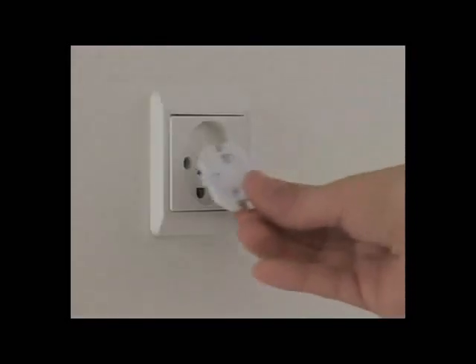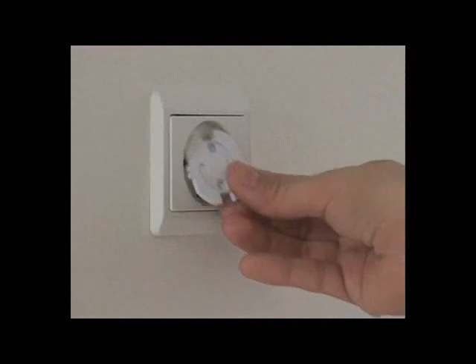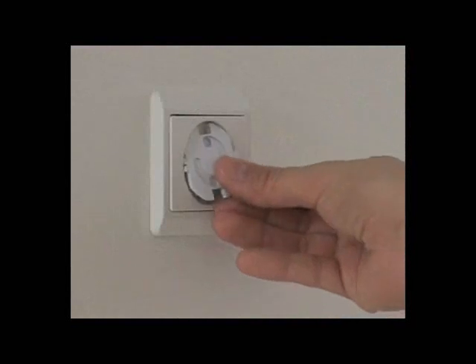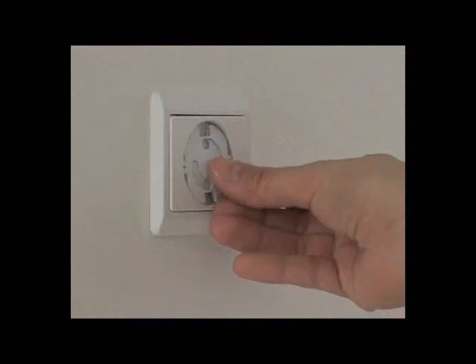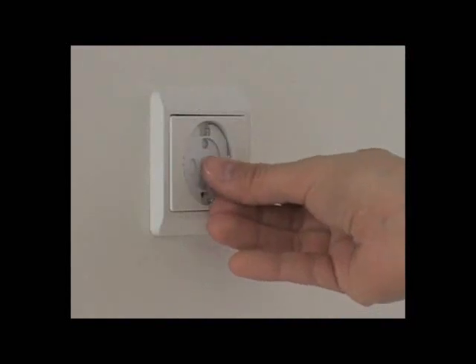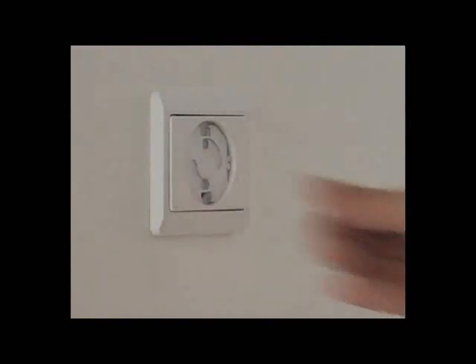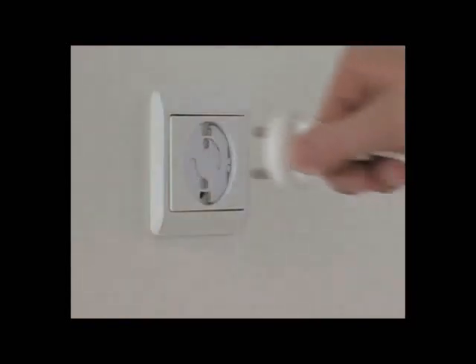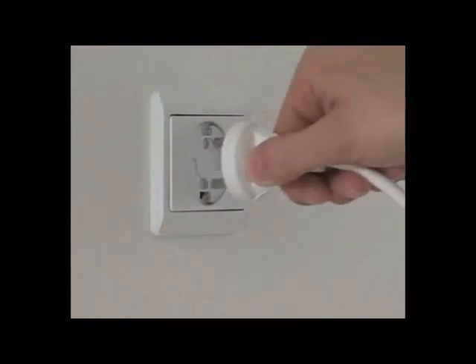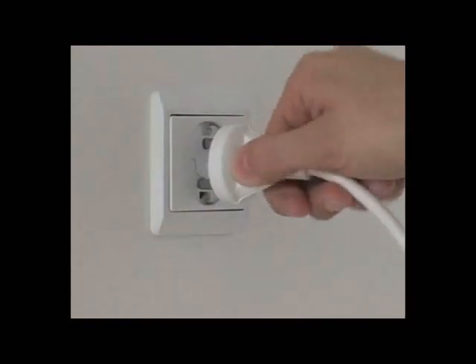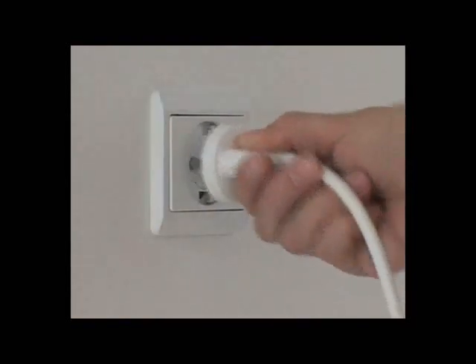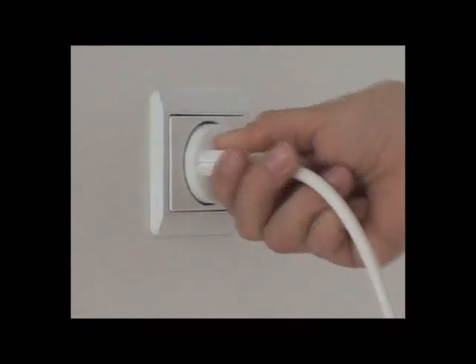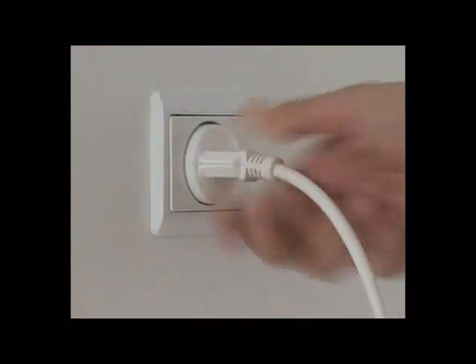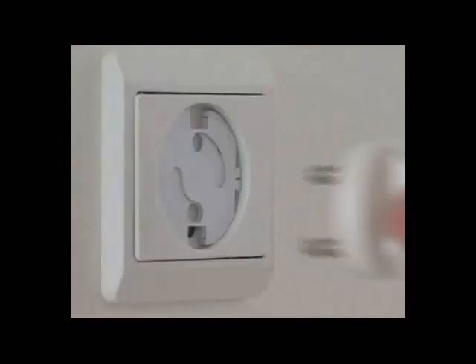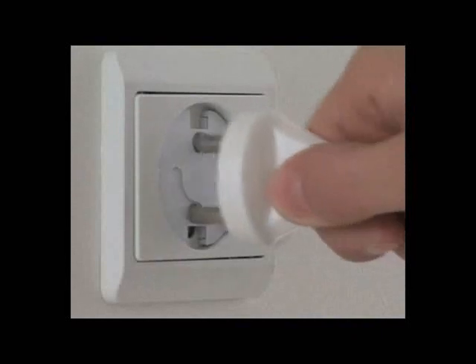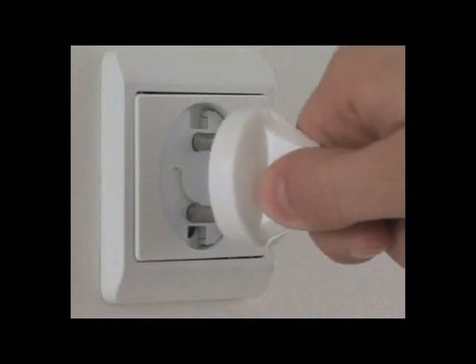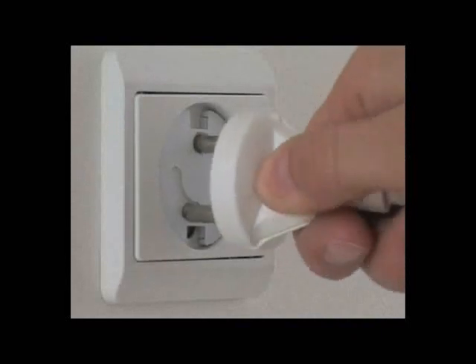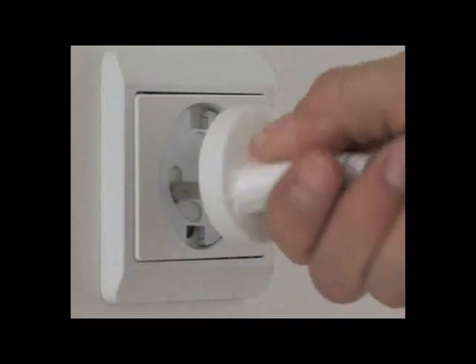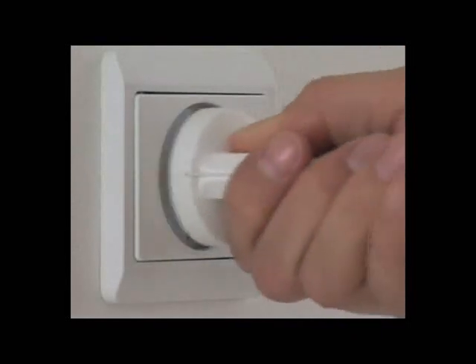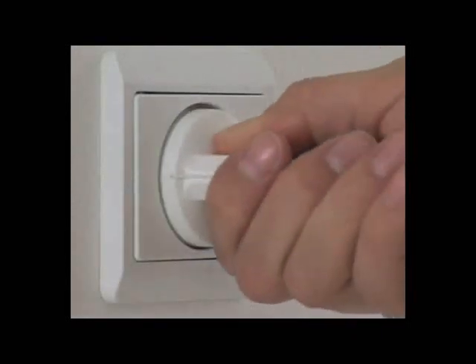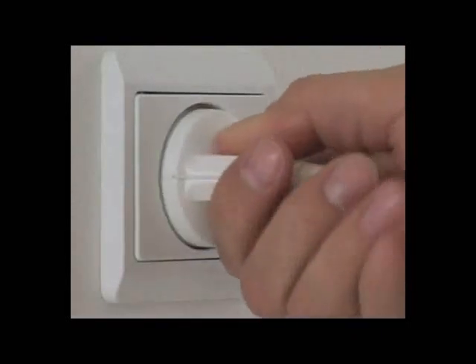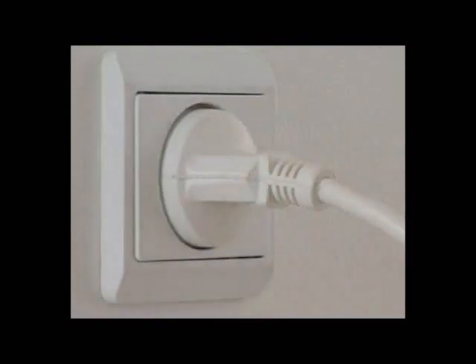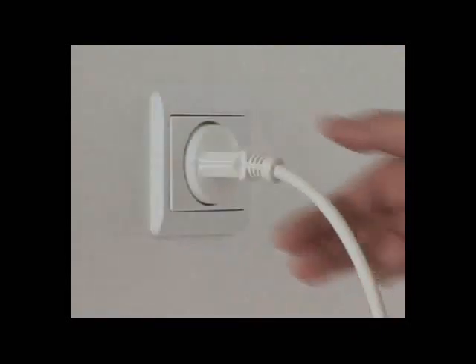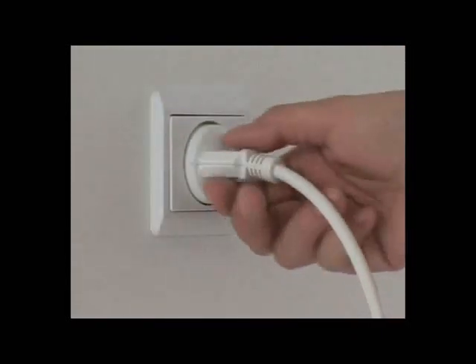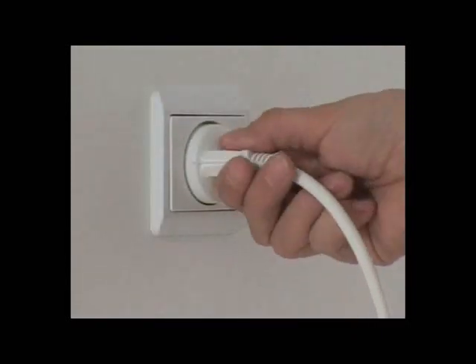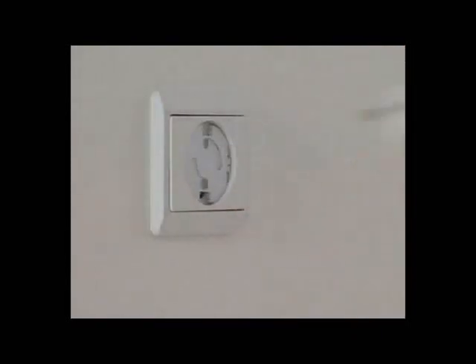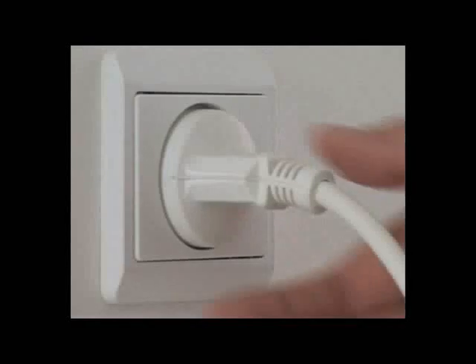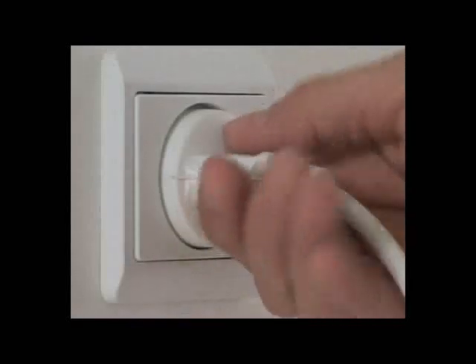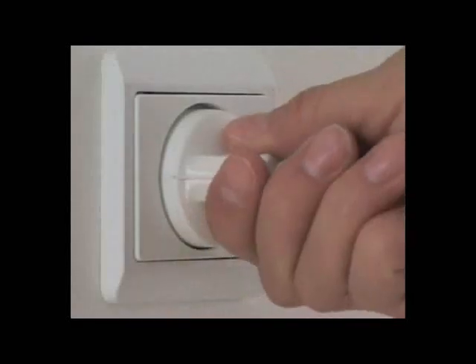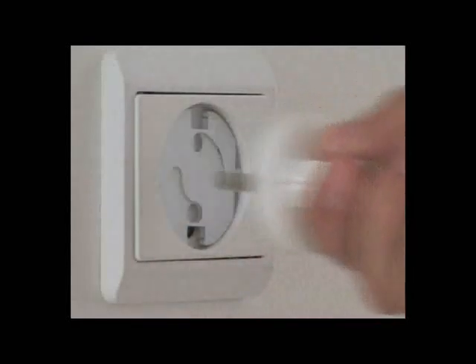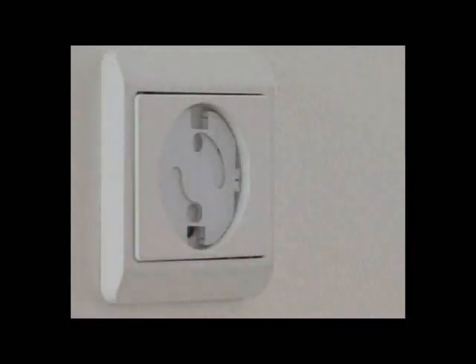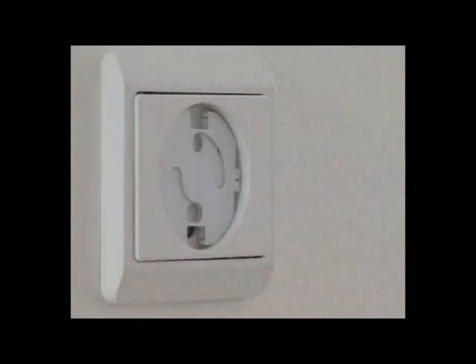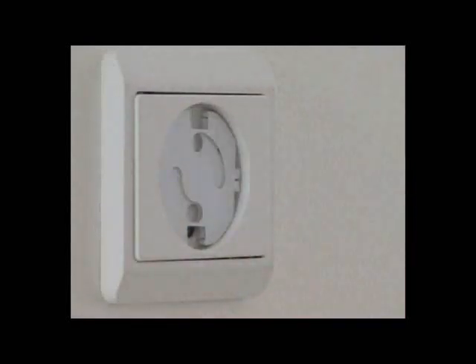Socket plugs from Baby Dan keep curious little fingers away from electrical sockets. Easy to insert and remove from sockets. Simple for parents to use. Impossible for even the most curious of toddlers to work.